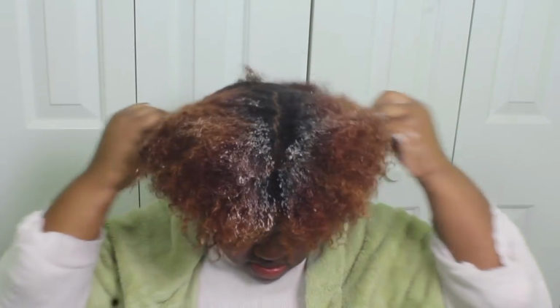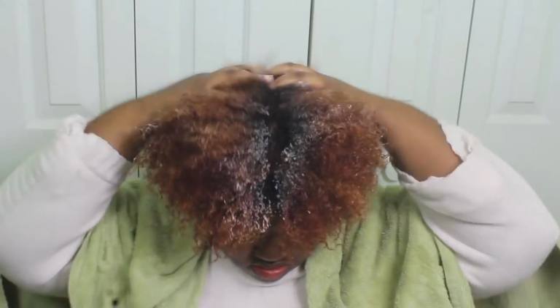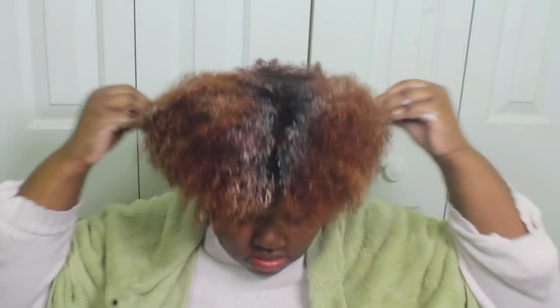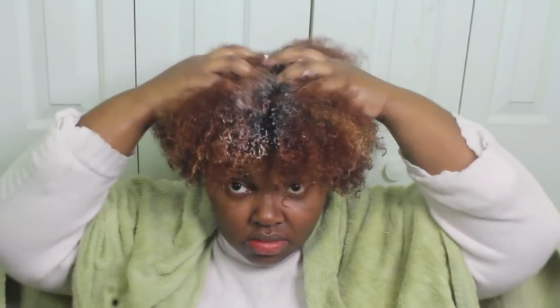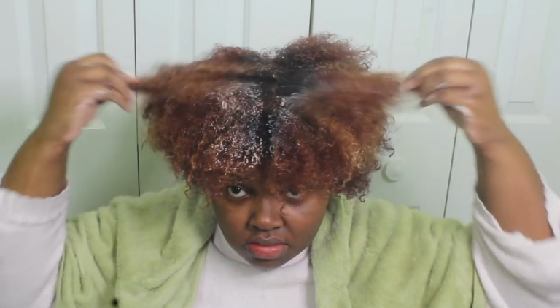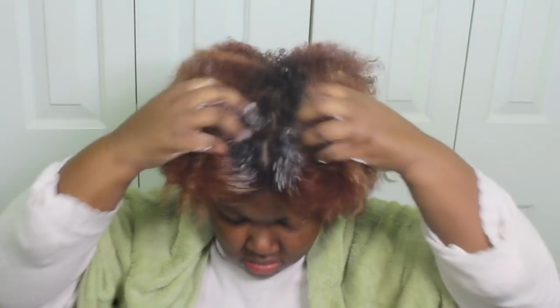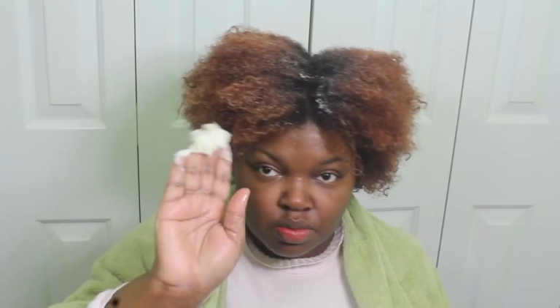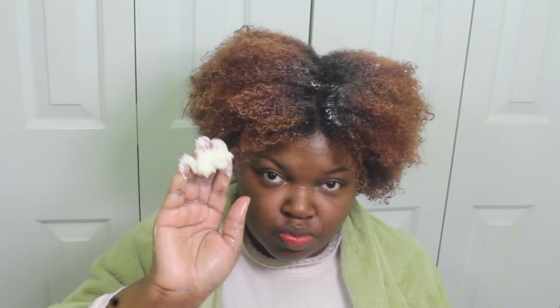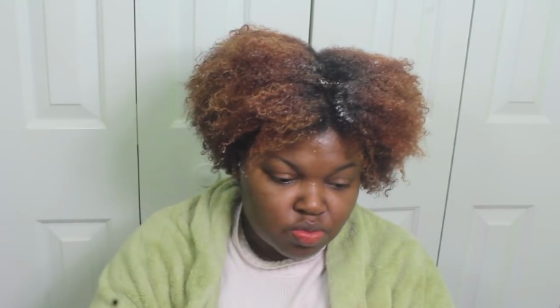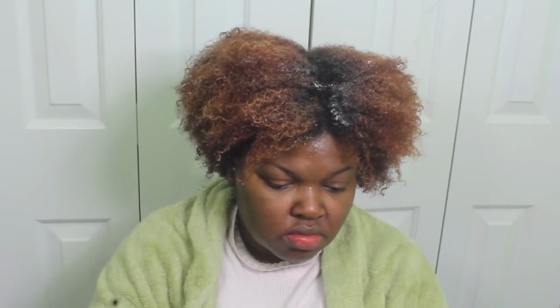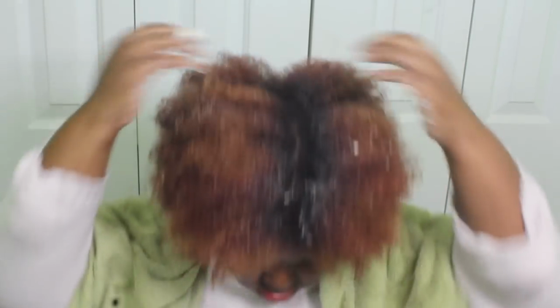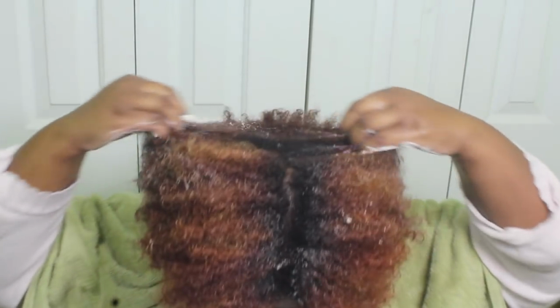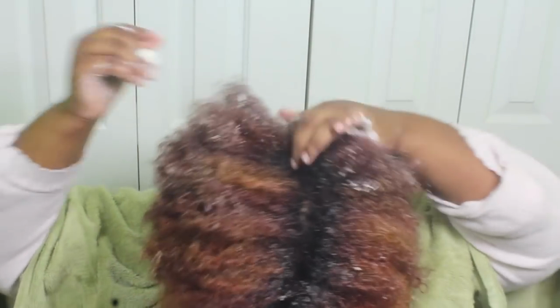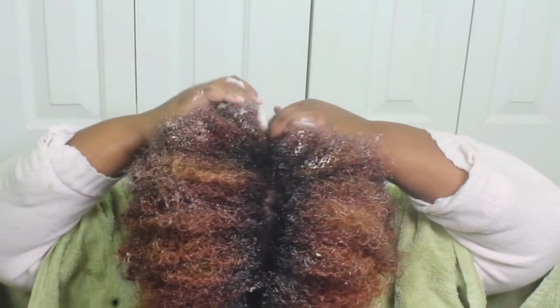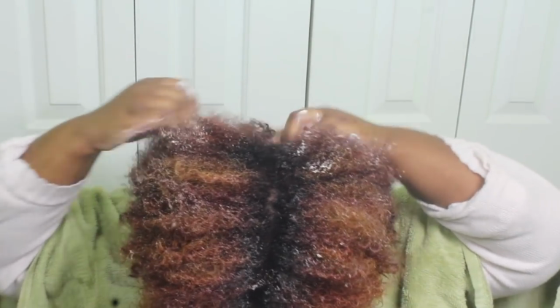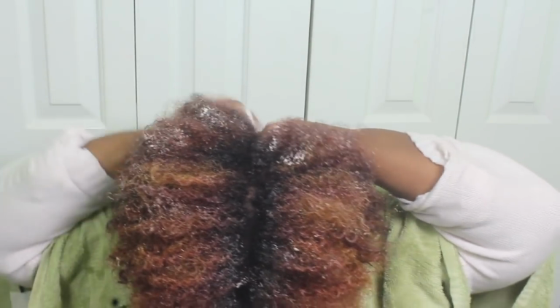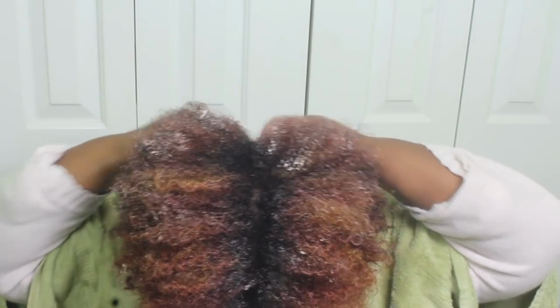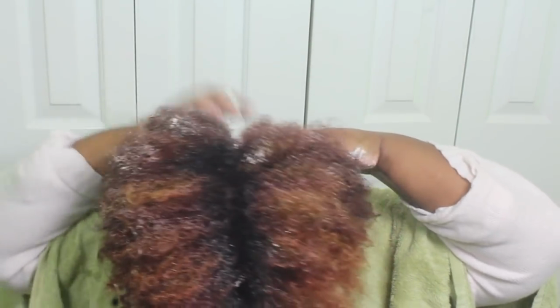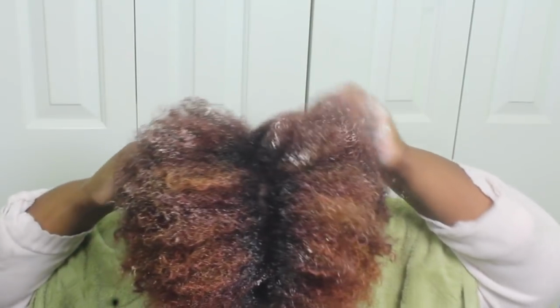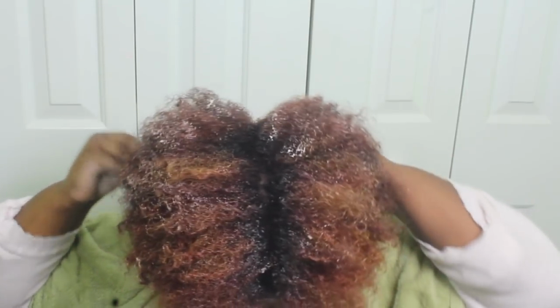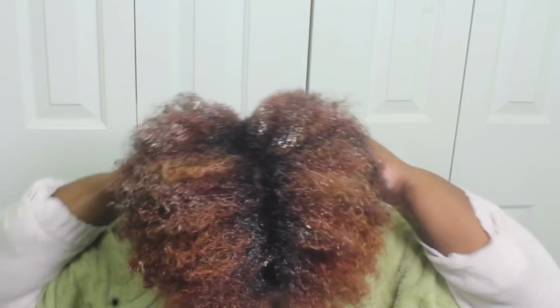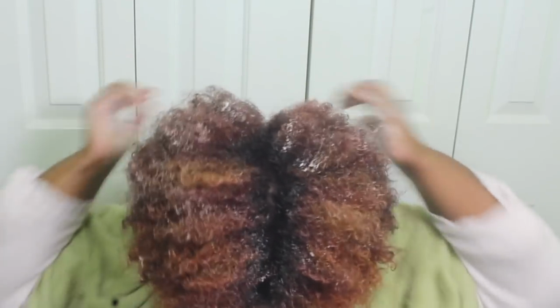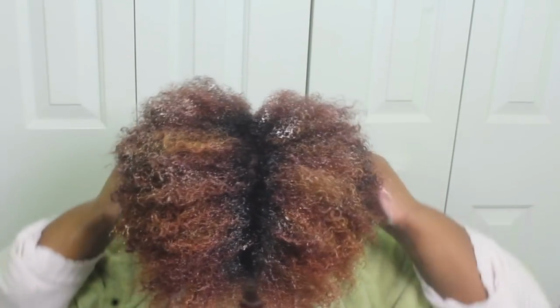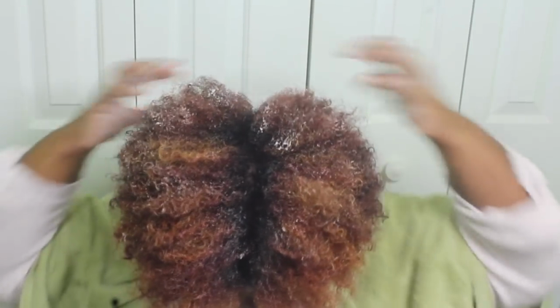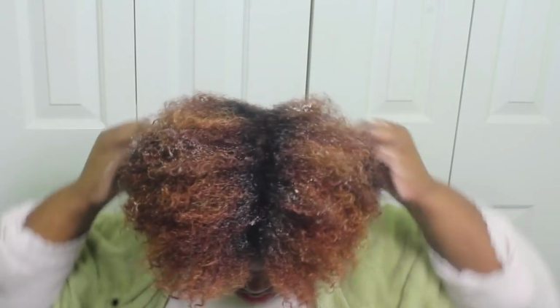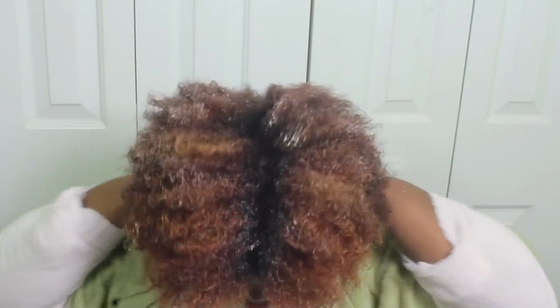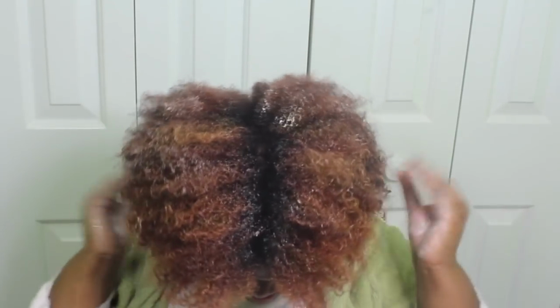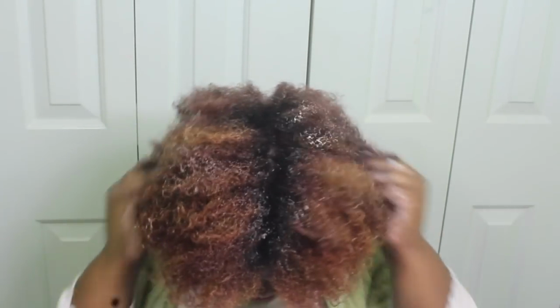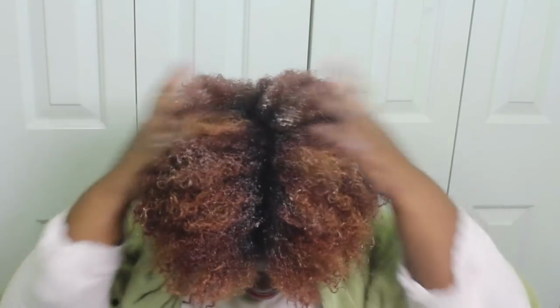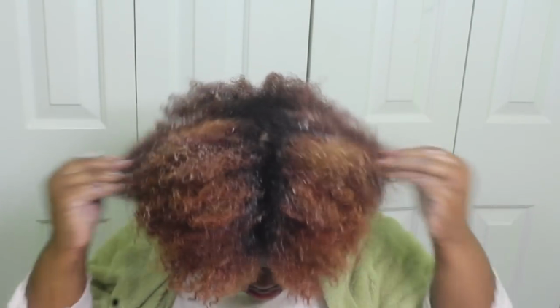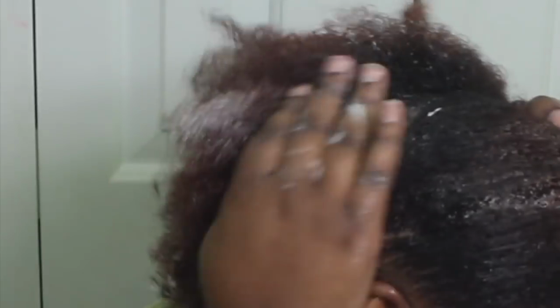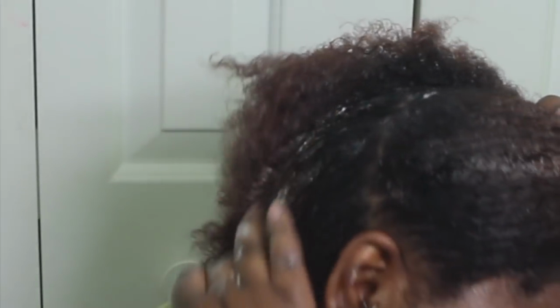My hair is so thick and, like I said, it is super dry because I've neglected it — I was sick when I made this tutorial. So I definitely needed a nice thorough deep conditioning session.